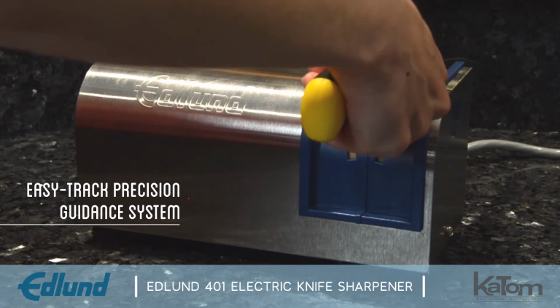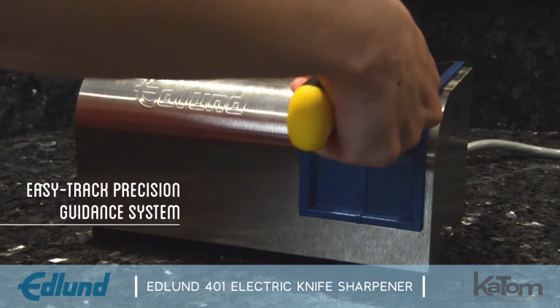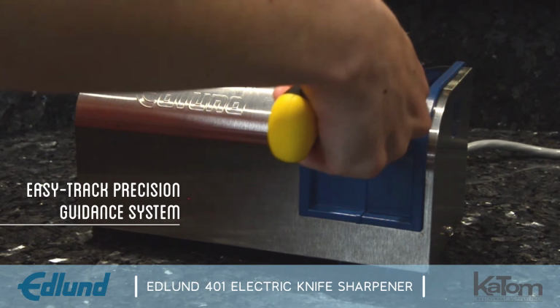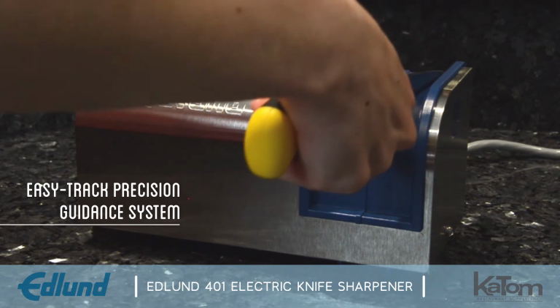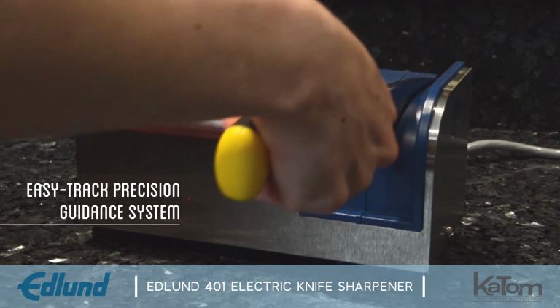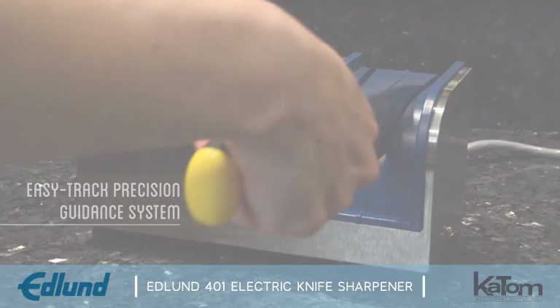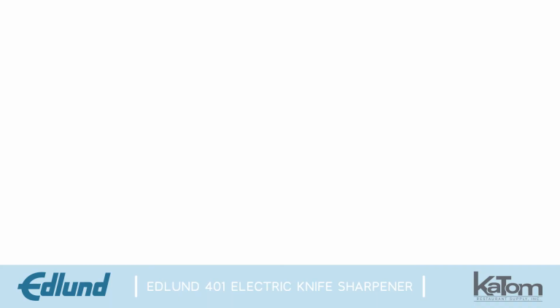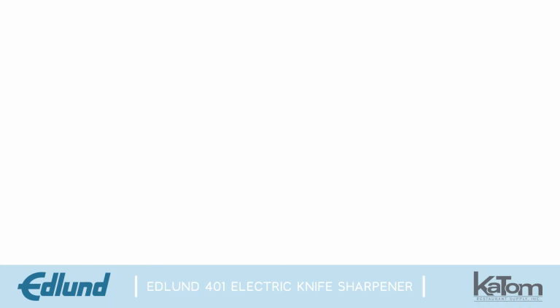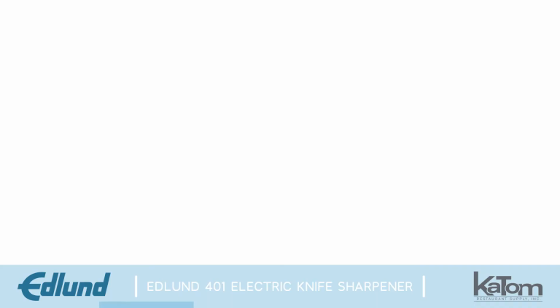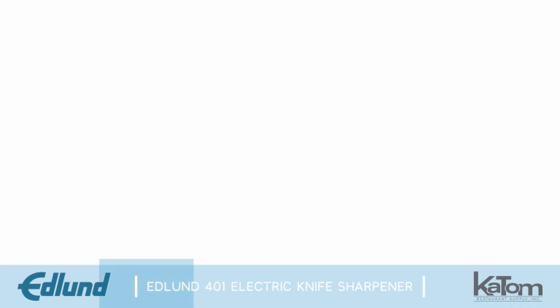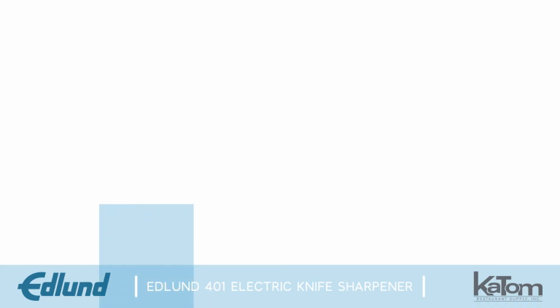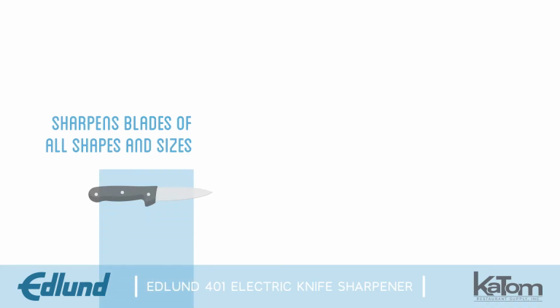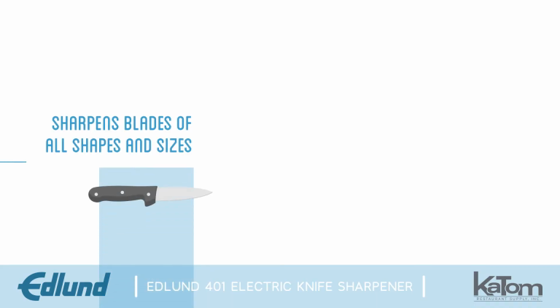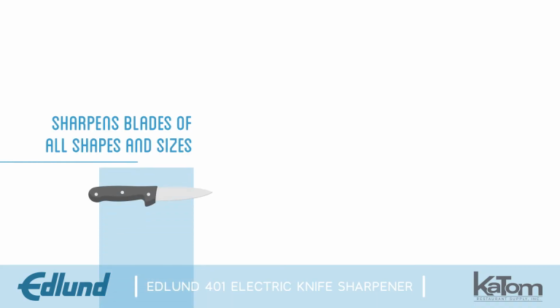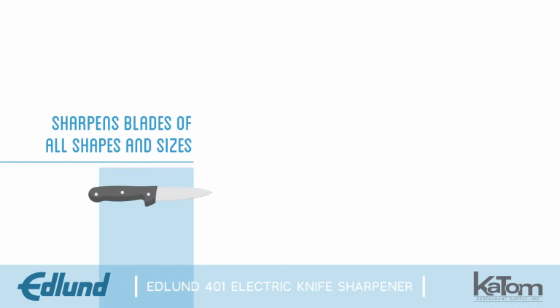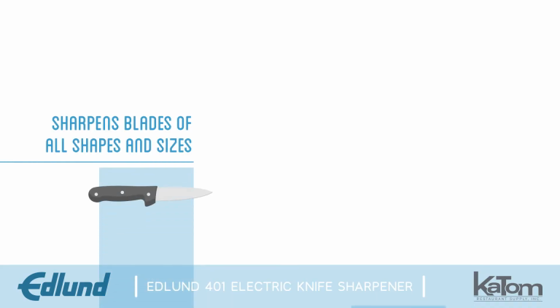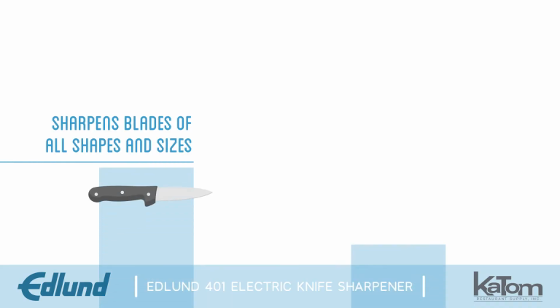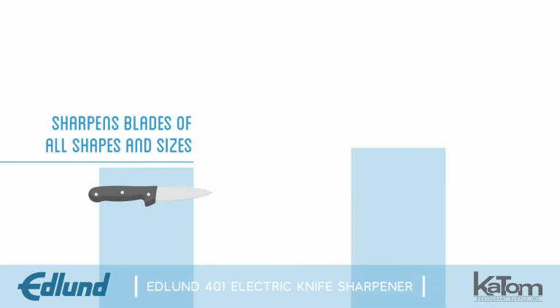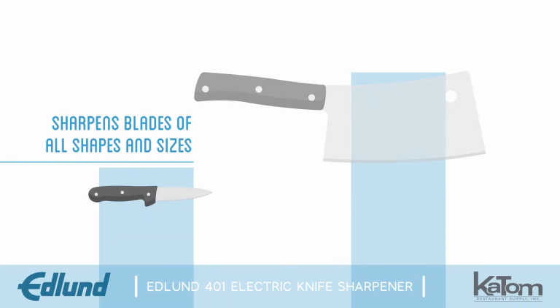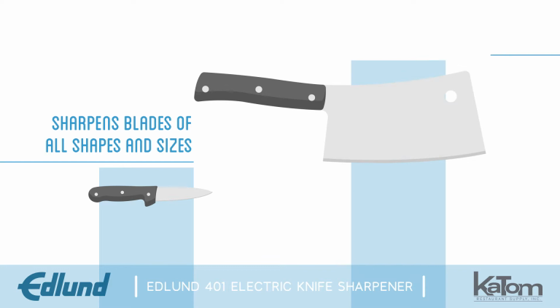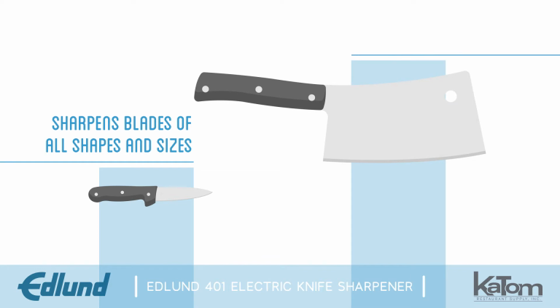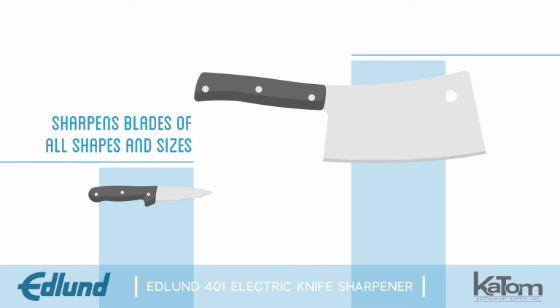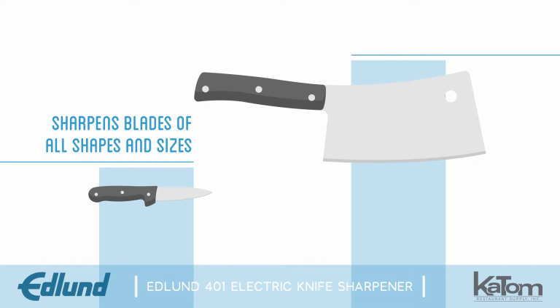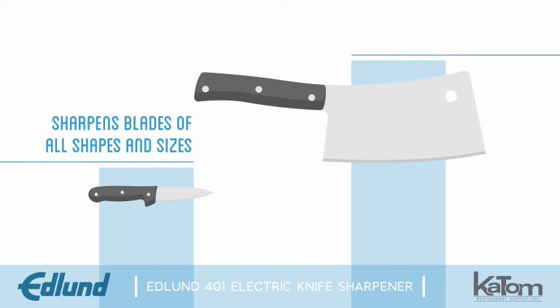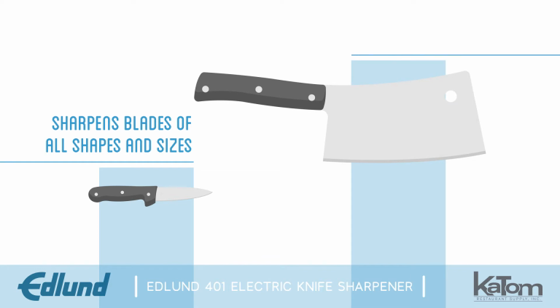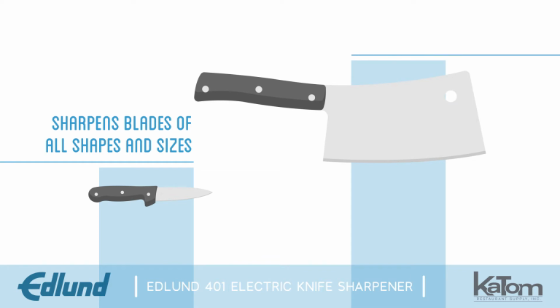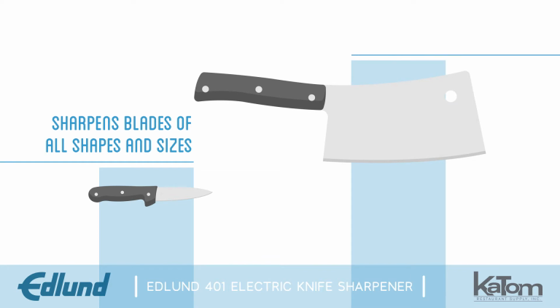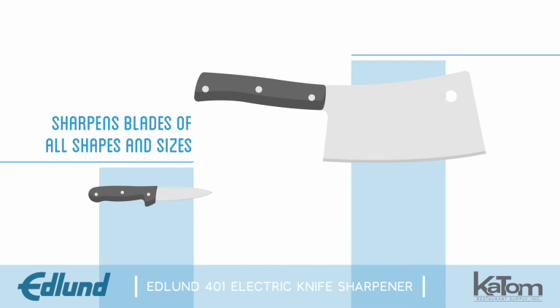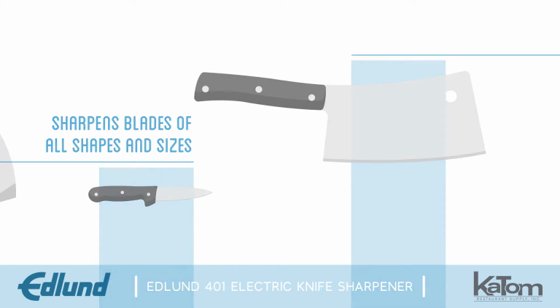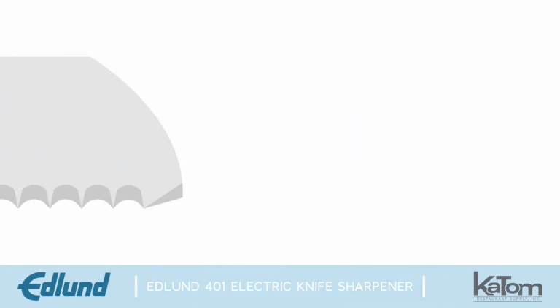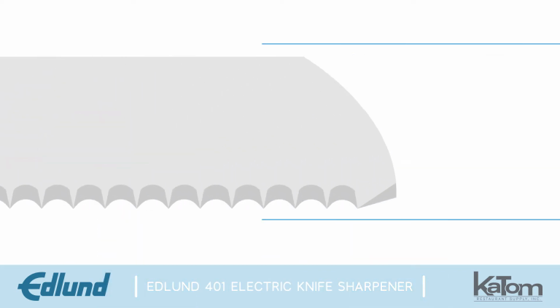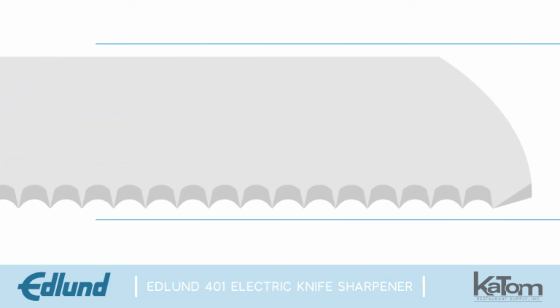This model sharpens knives as small as 3/16ths of an inch and as large as cleaver blades. It can even sharpen the scalloped edge of a bread knife.